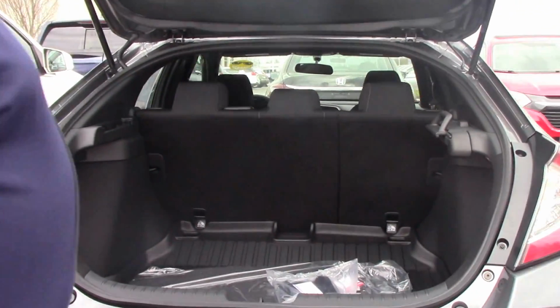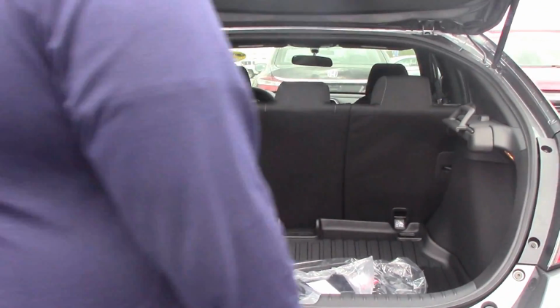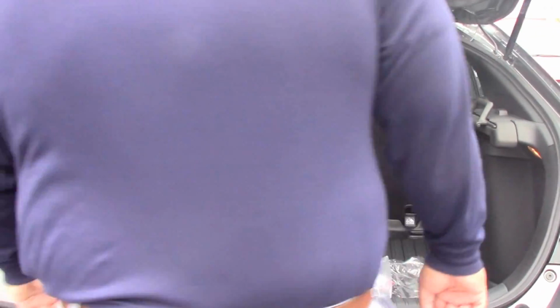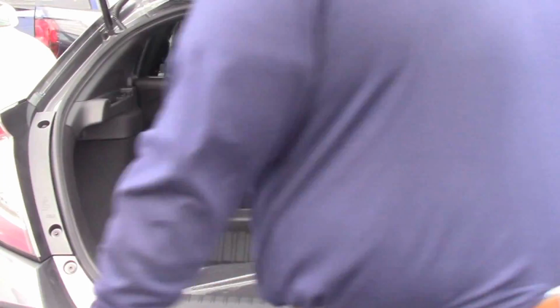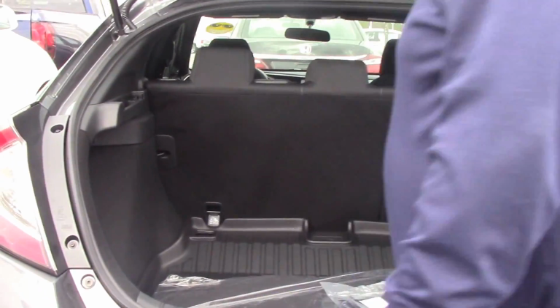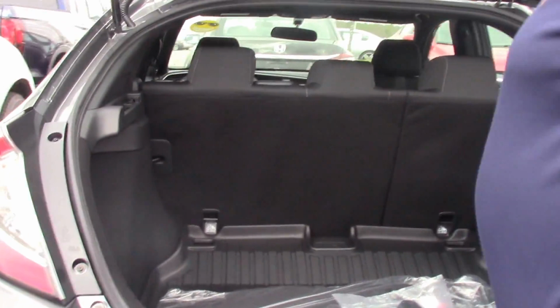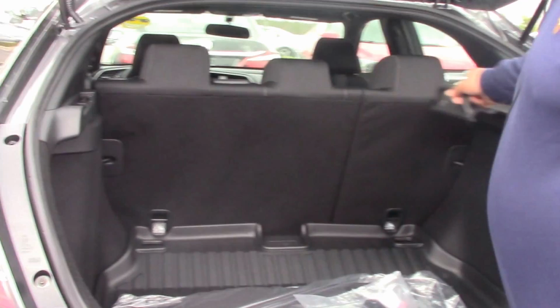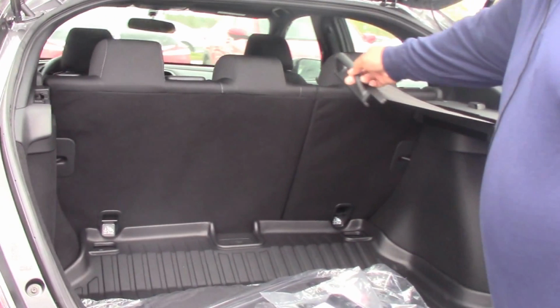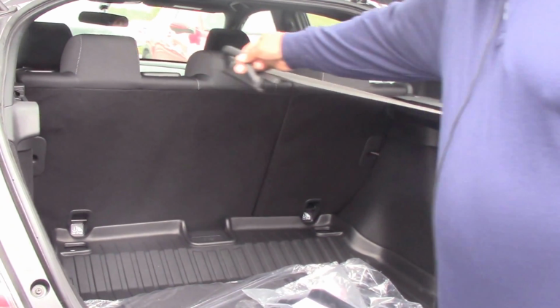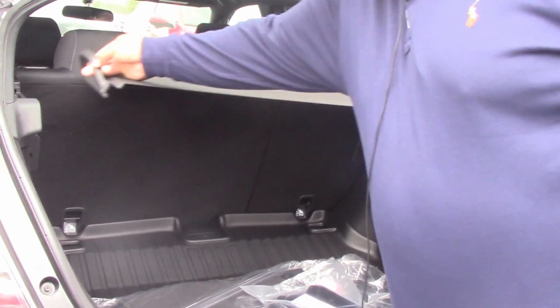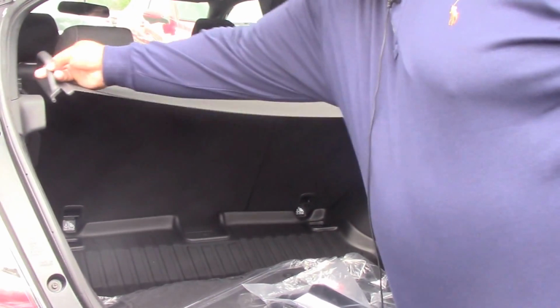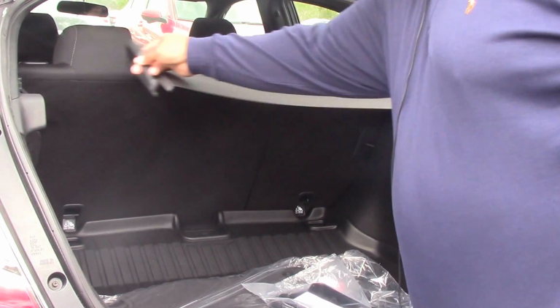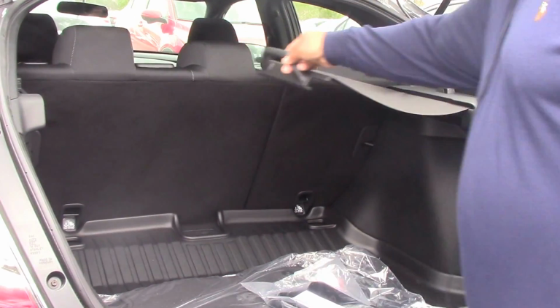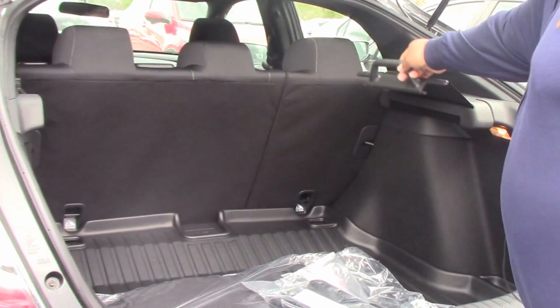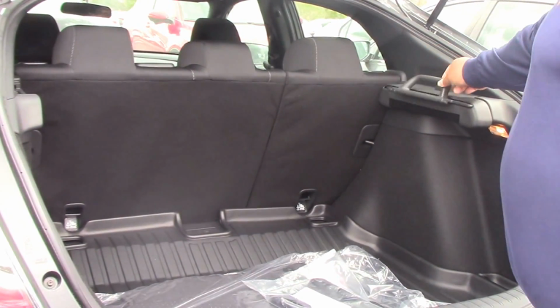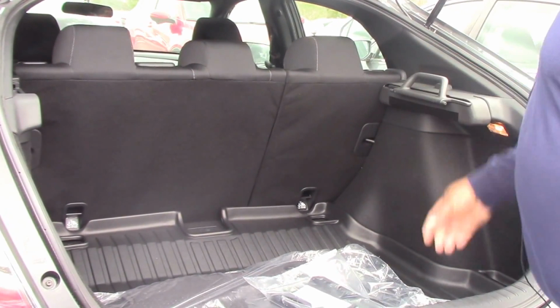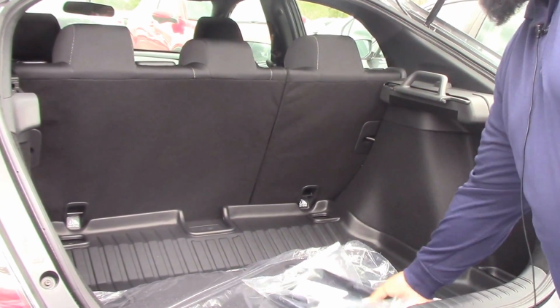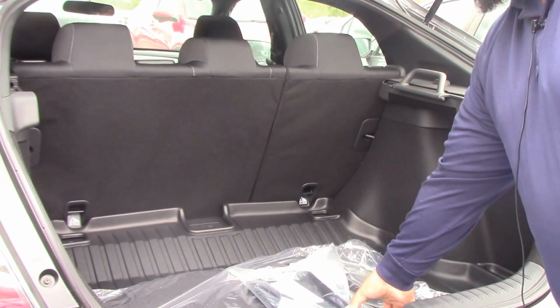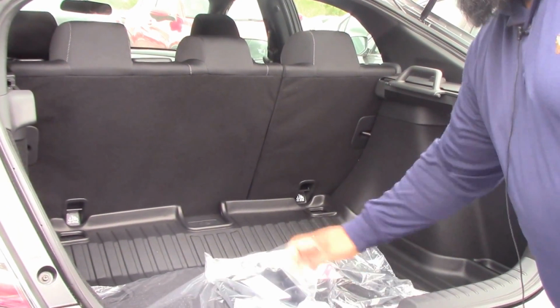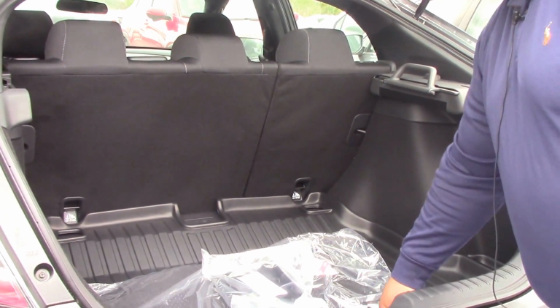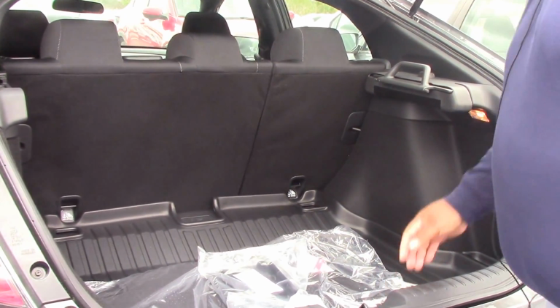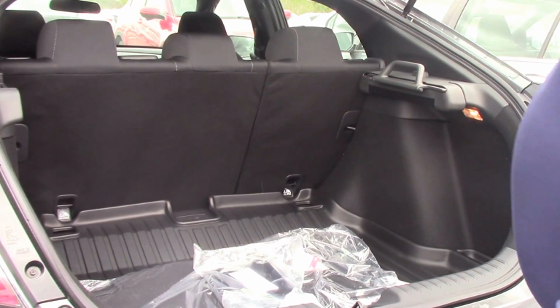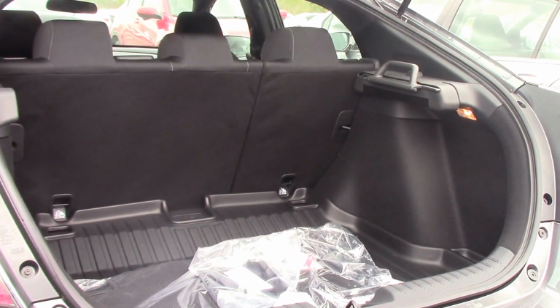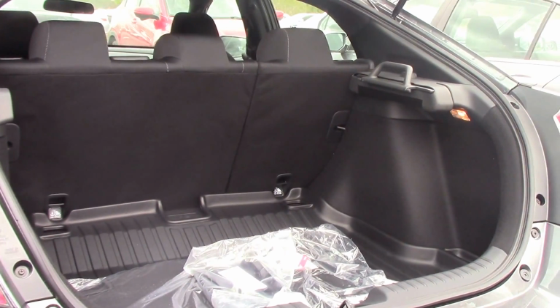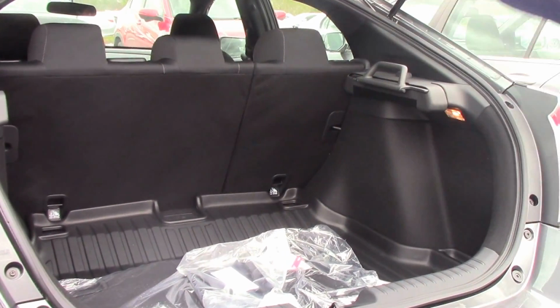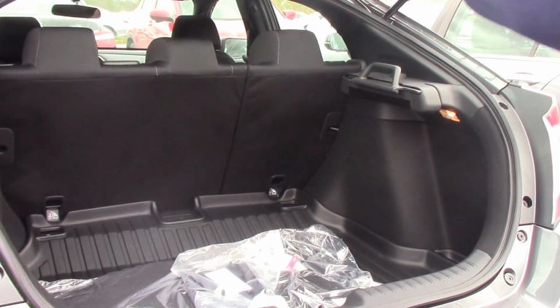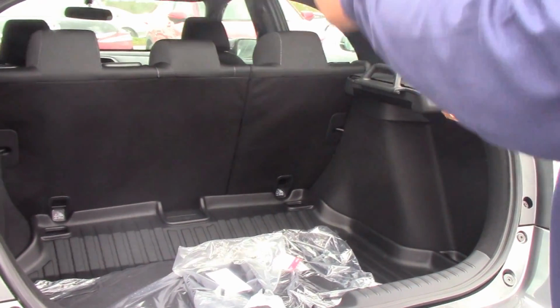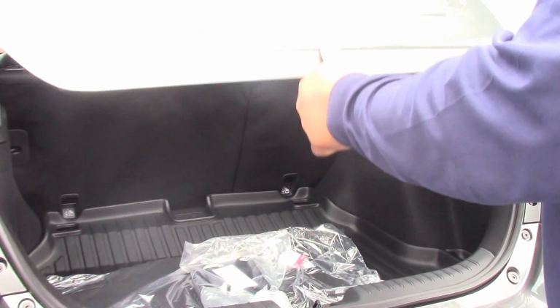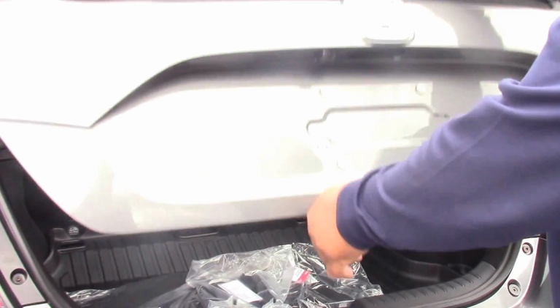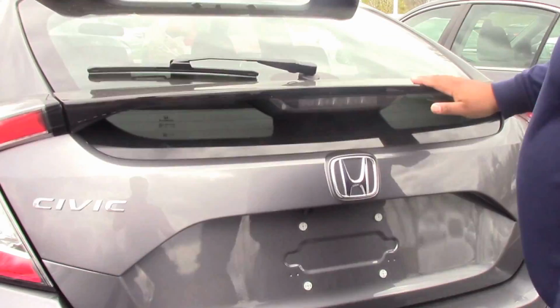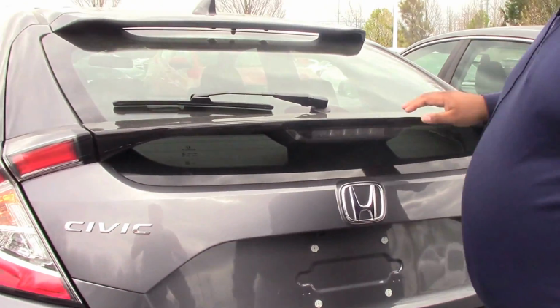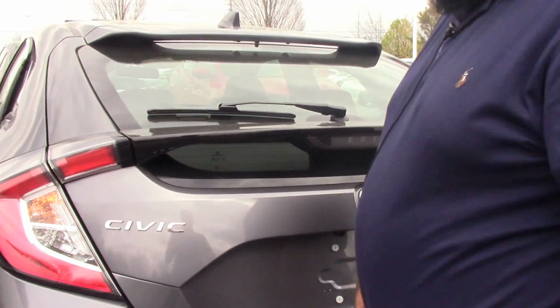You've got a really nice cargo cover that goes side to side — this is new from Honda. Fresh floor mats, trunk tray, really, really sharp car folks. Does have a backup camera.